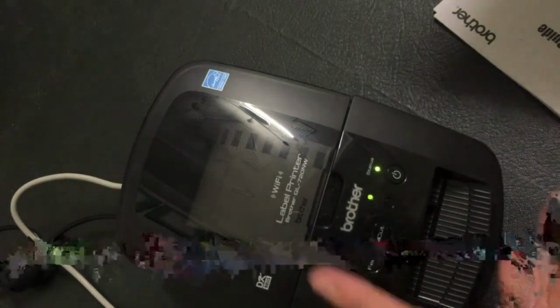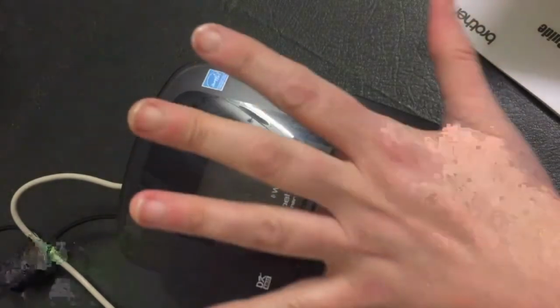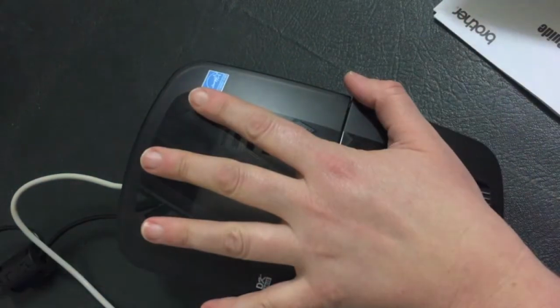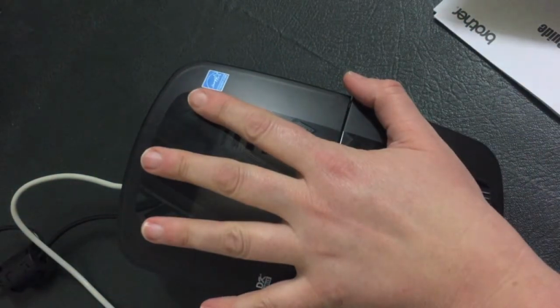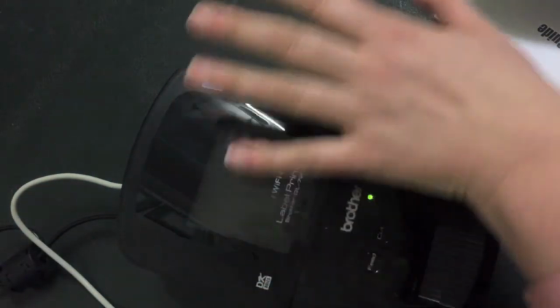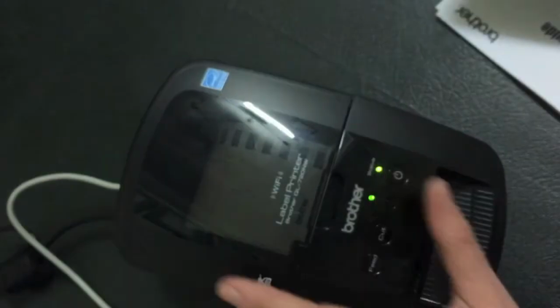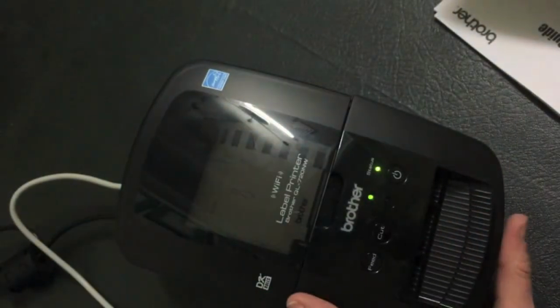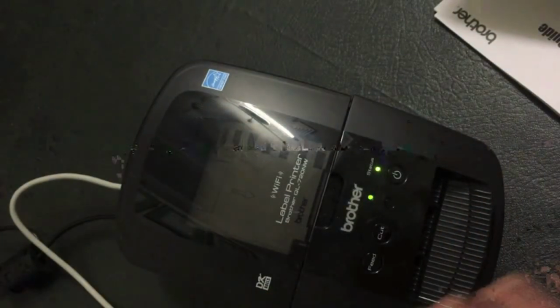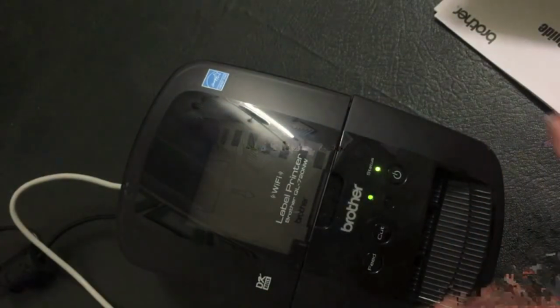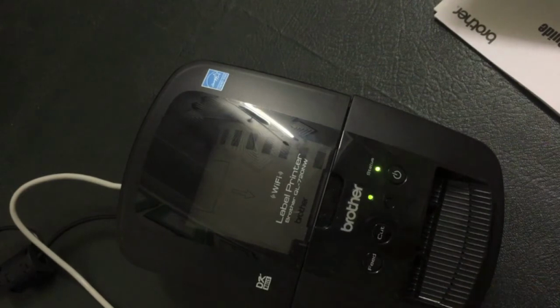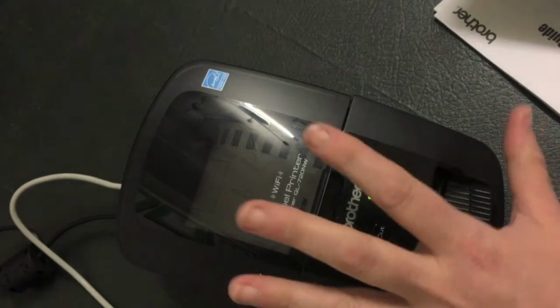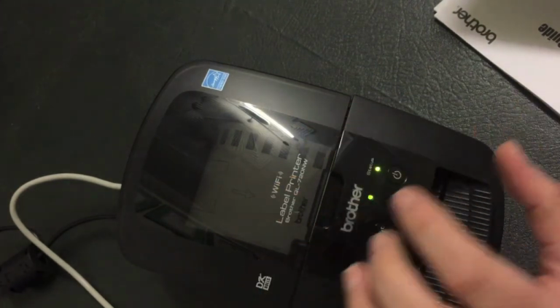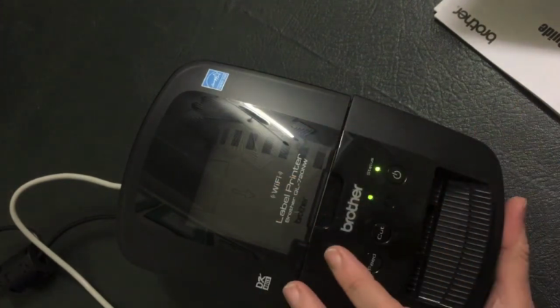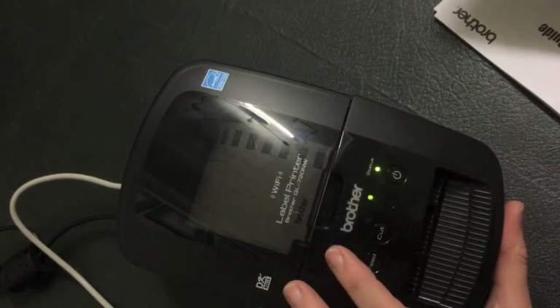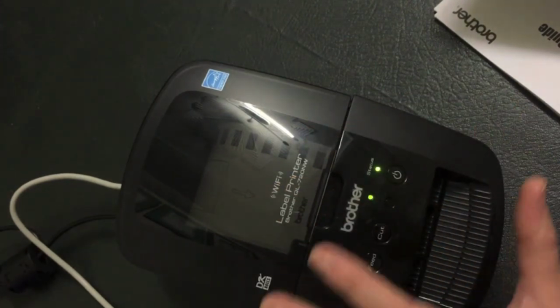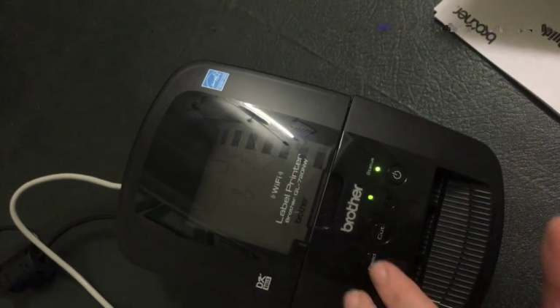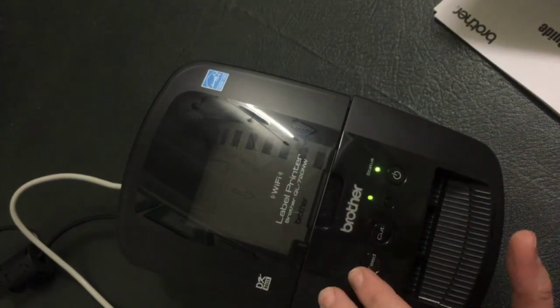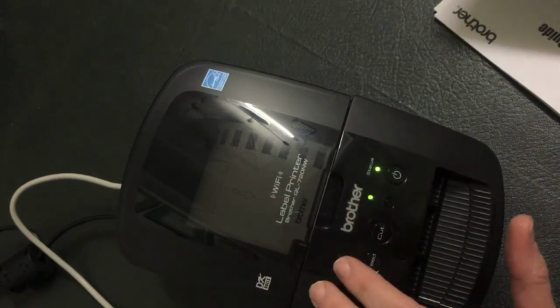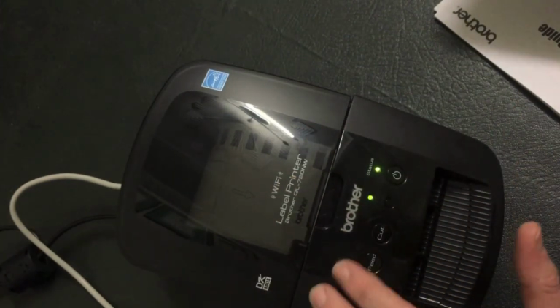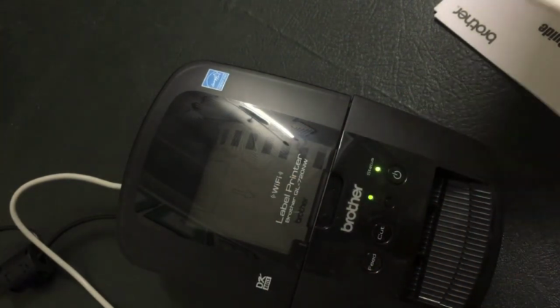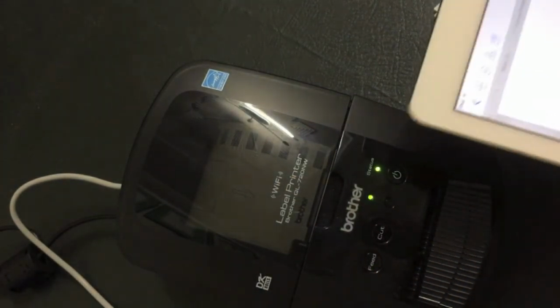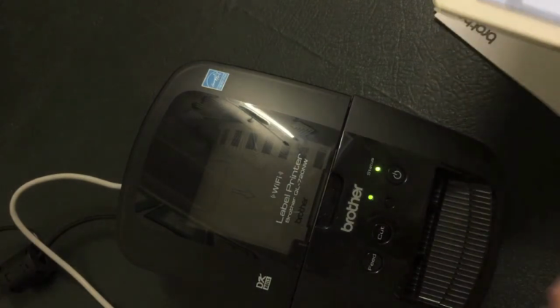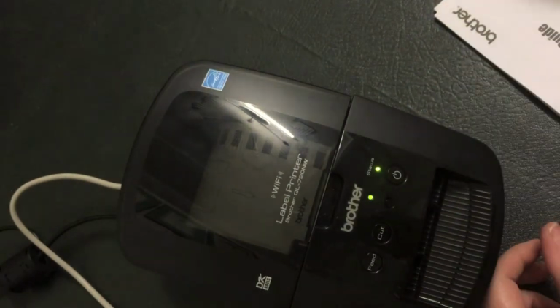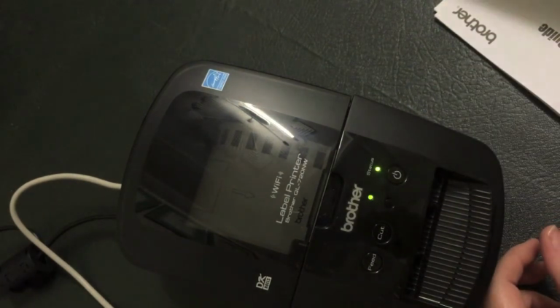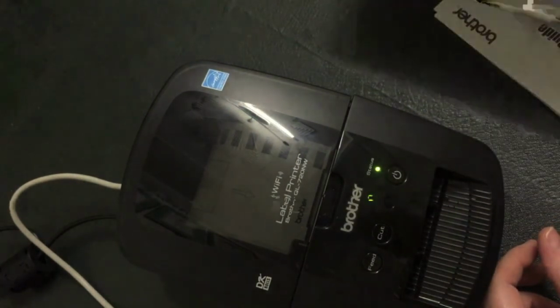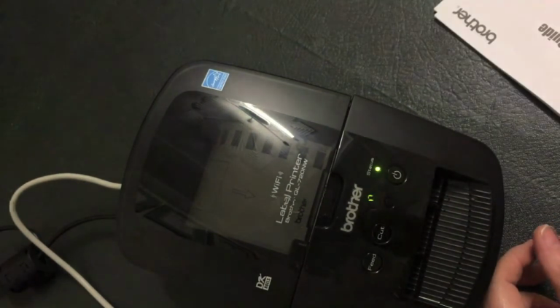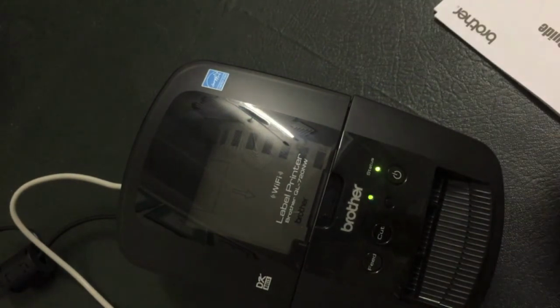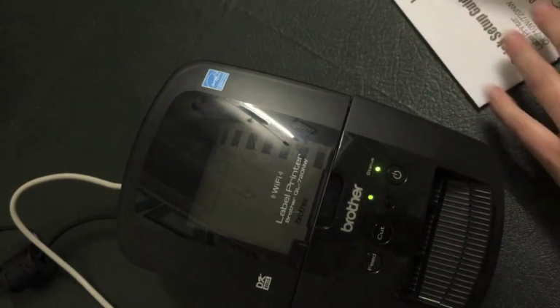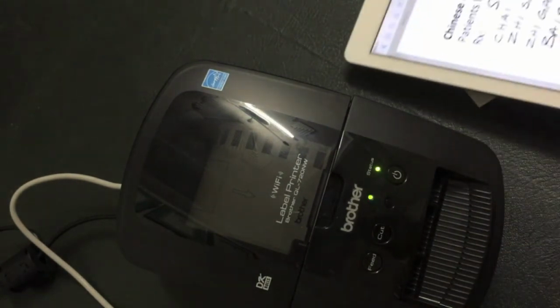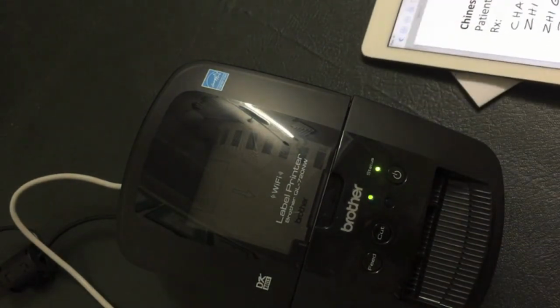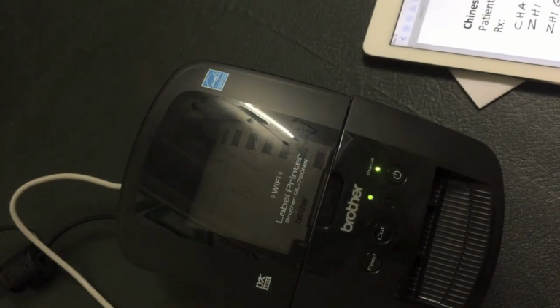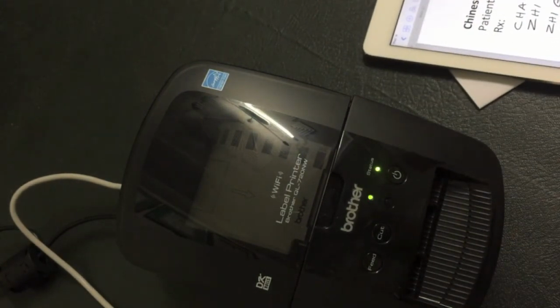So as soon as you've set this up from your computer, then your iPad — it basically sets it up to your Wi-Fi. This printer has to be on the same Wi-Fi as your iPad Pro and it will just print out. Good luck. Thank you.